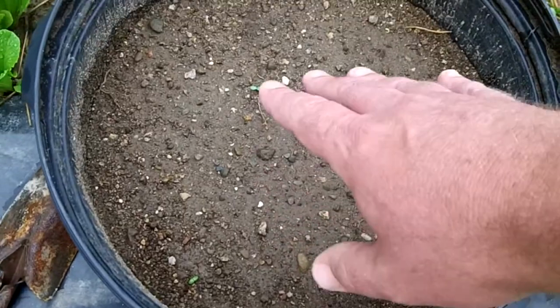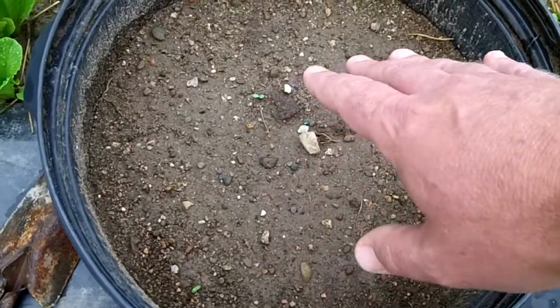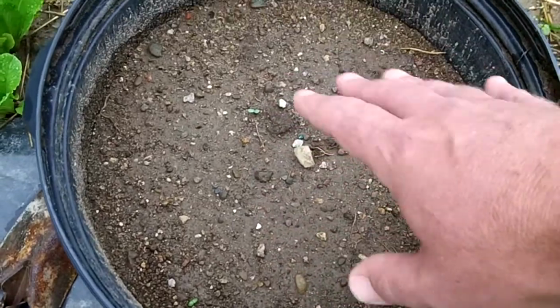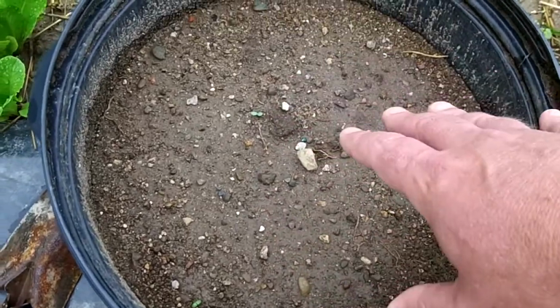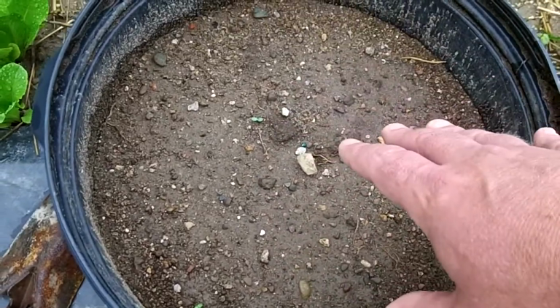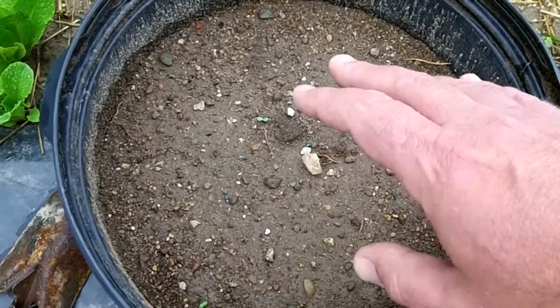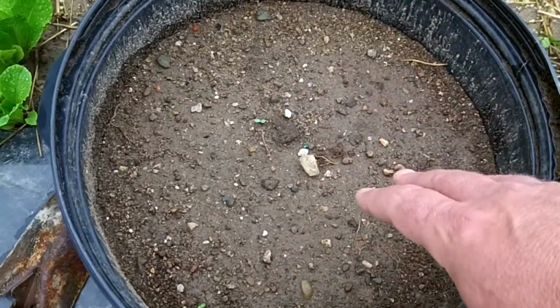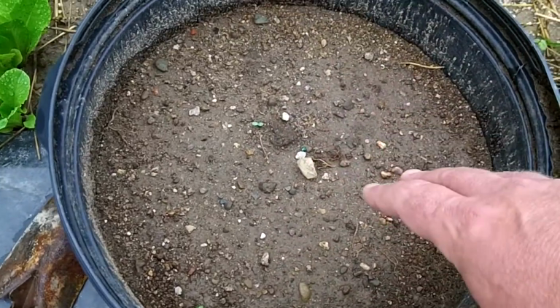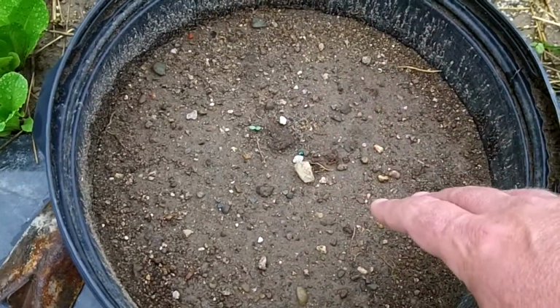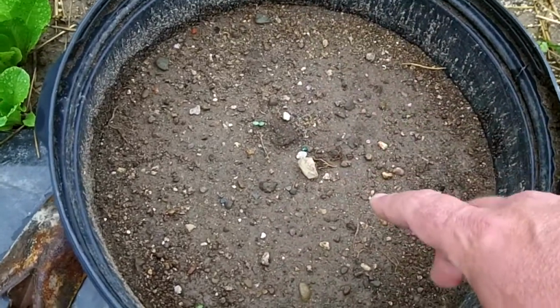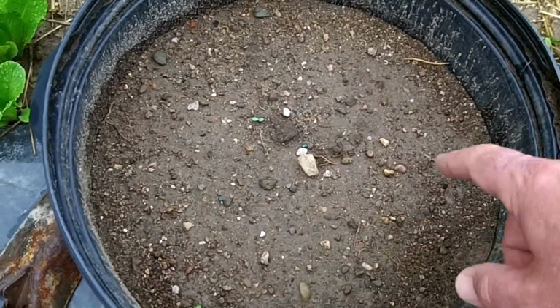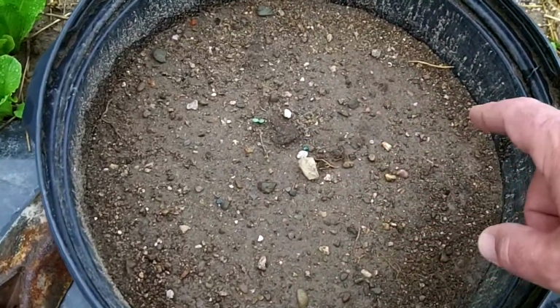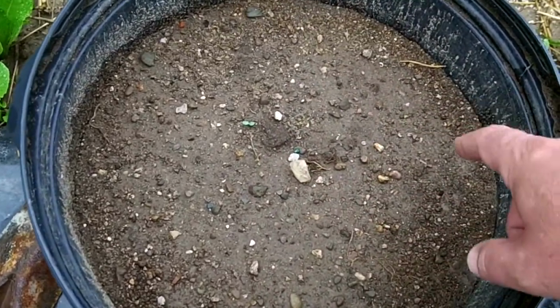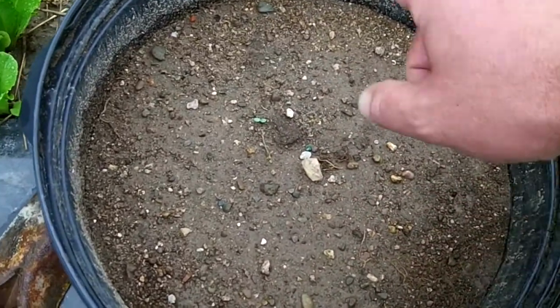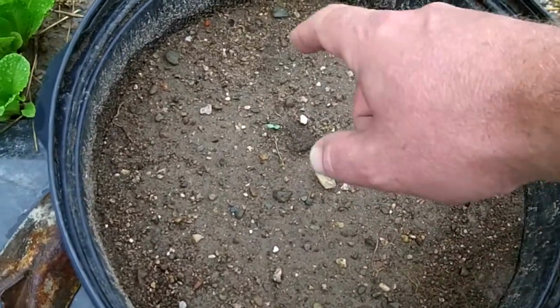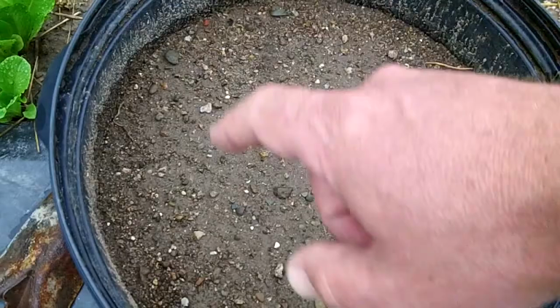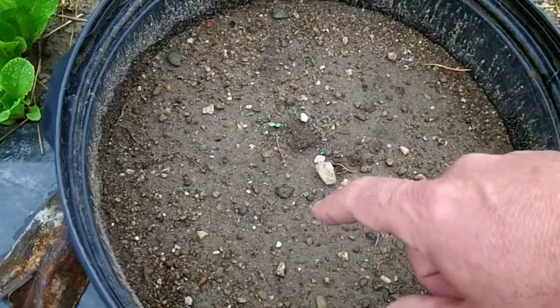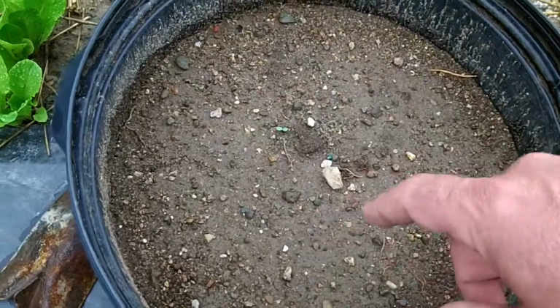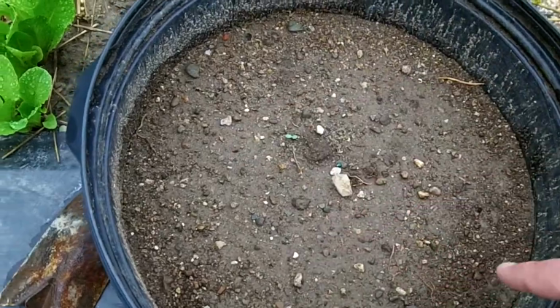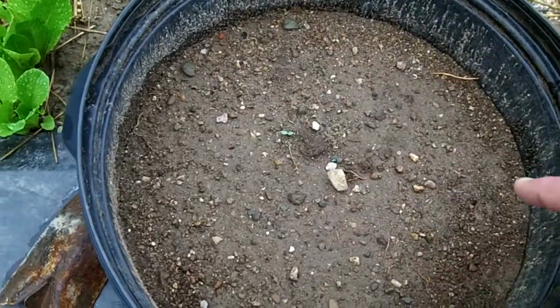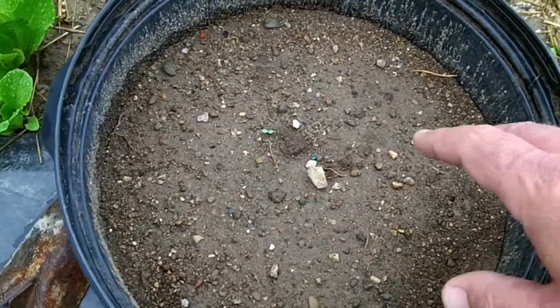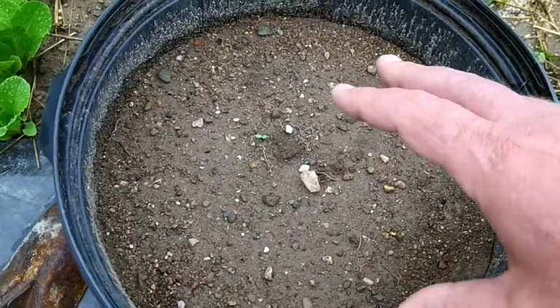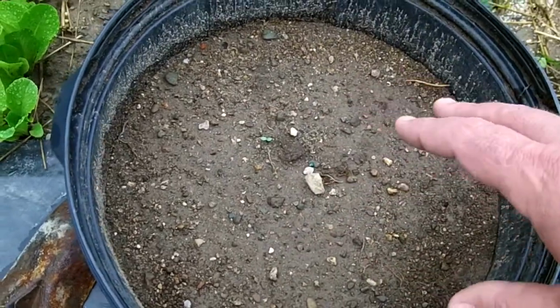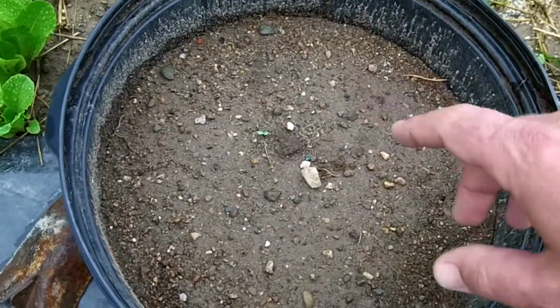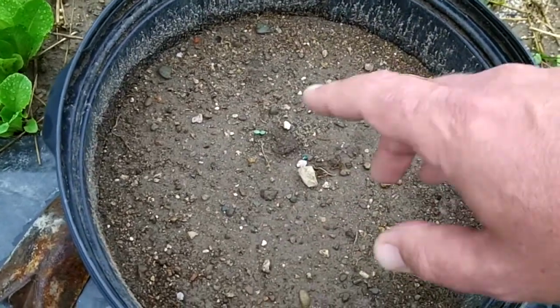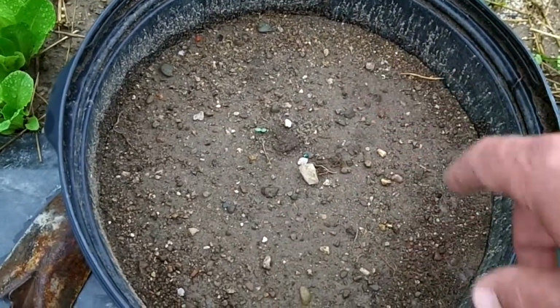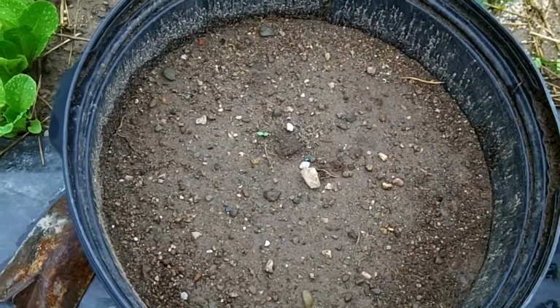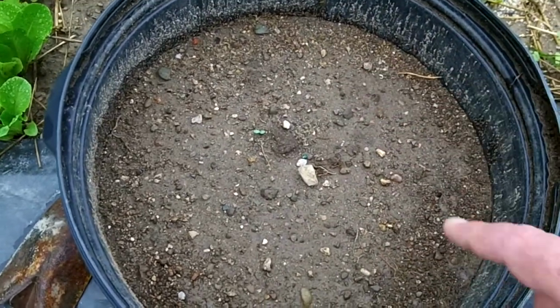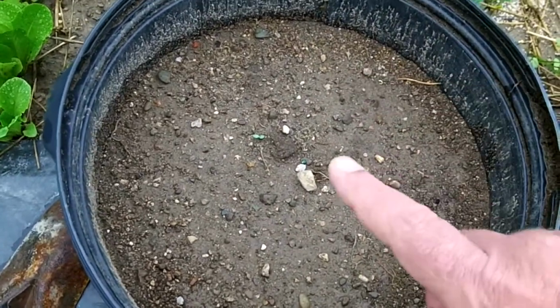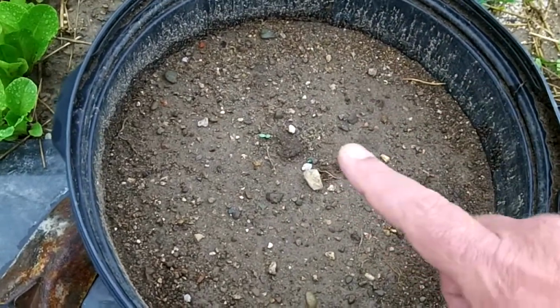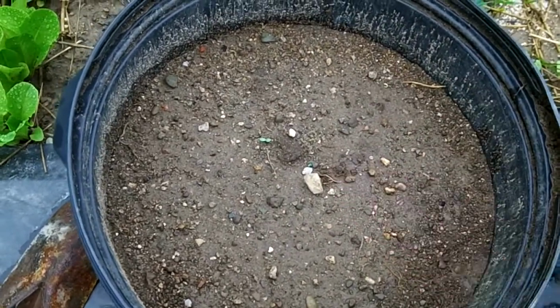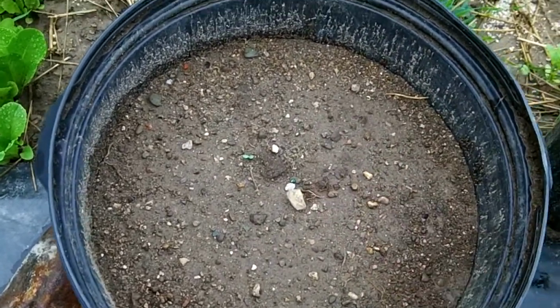This one has black beauty zucchini squash in it. I put three plants in there and once it gets going I'll thin it down to the one best plant.